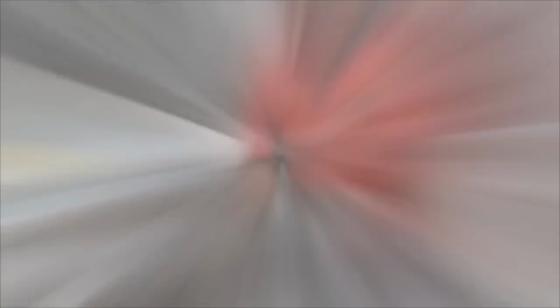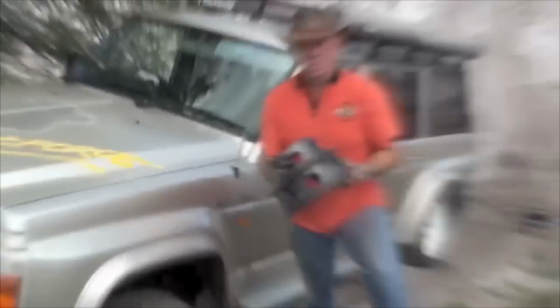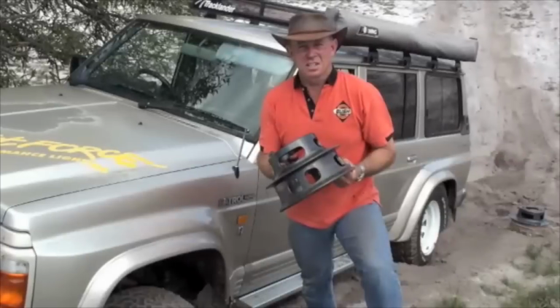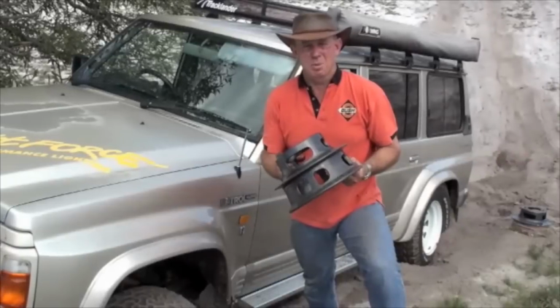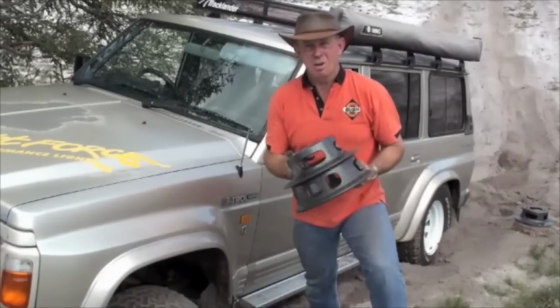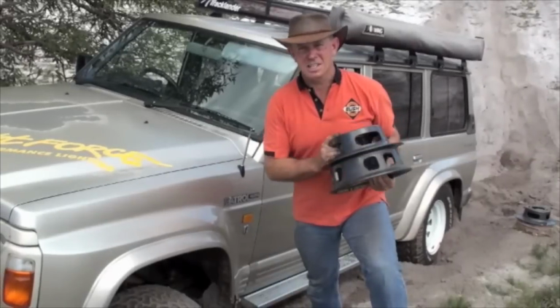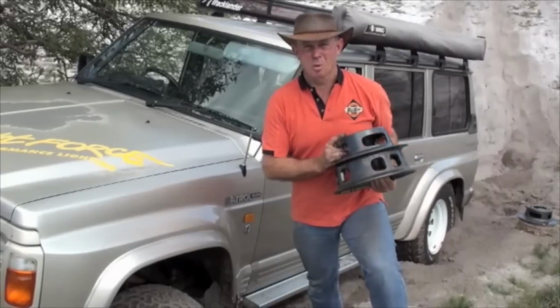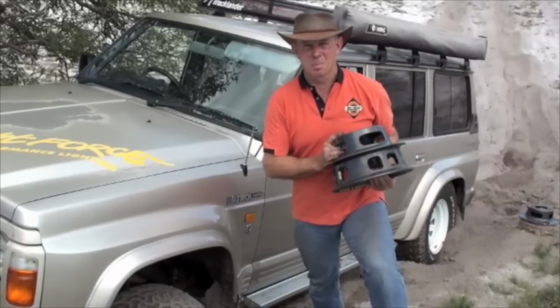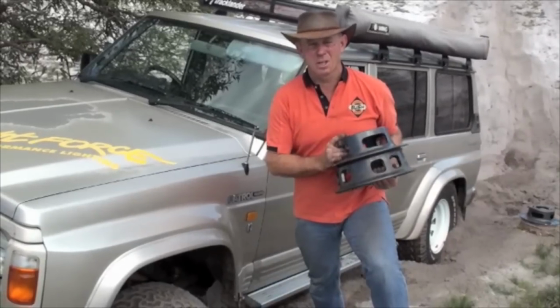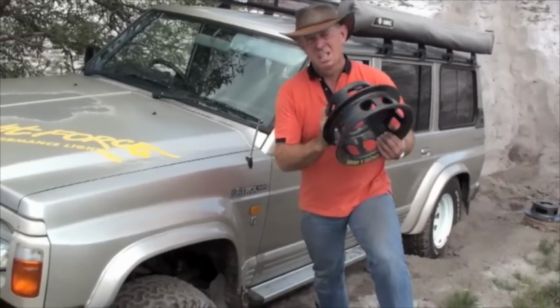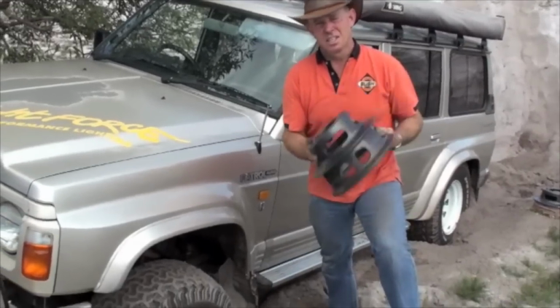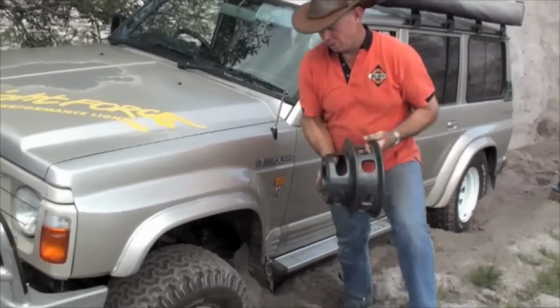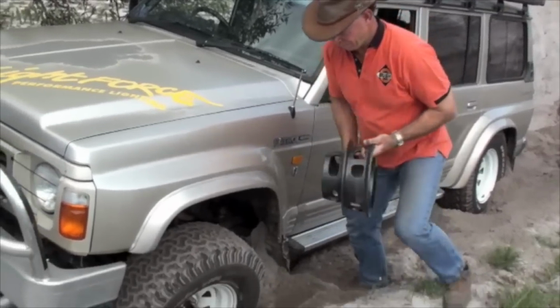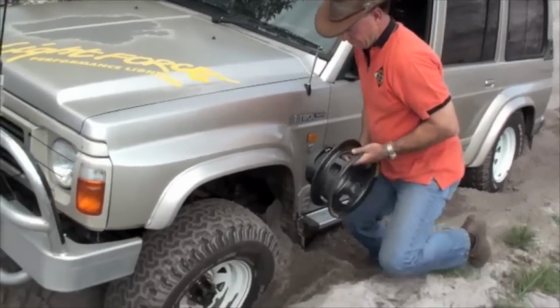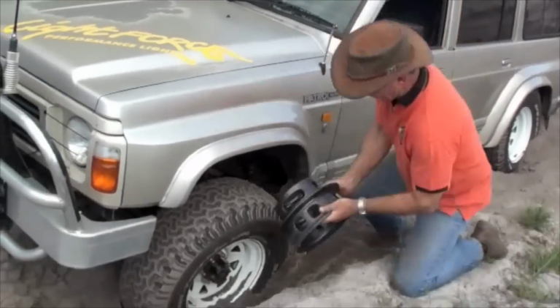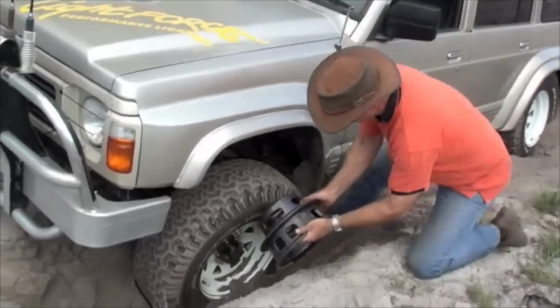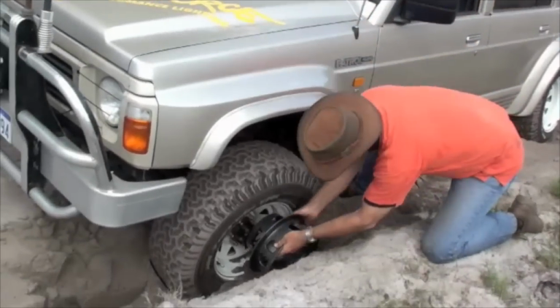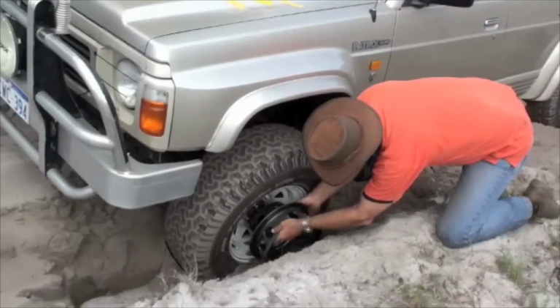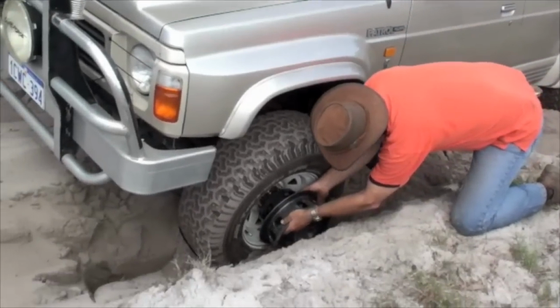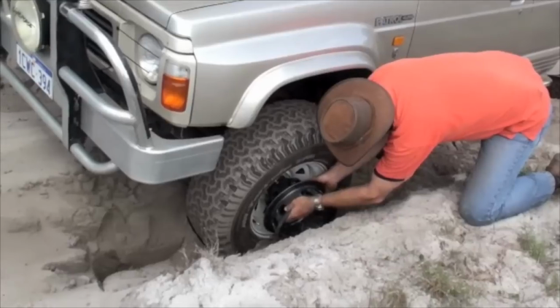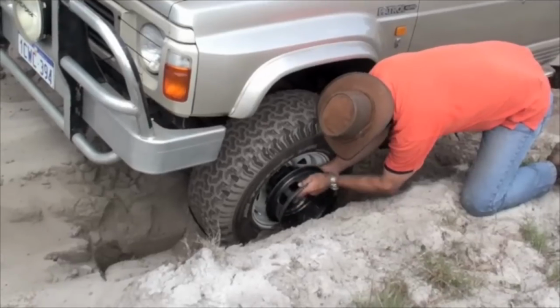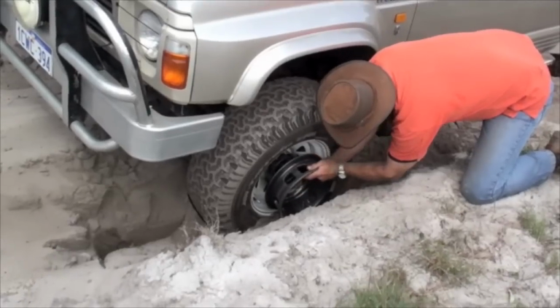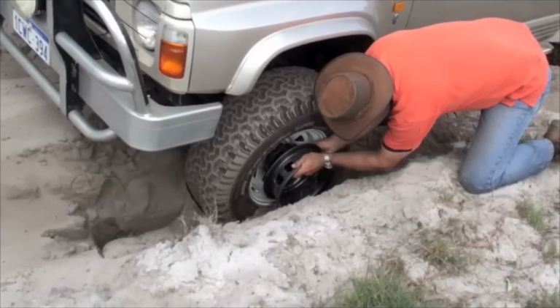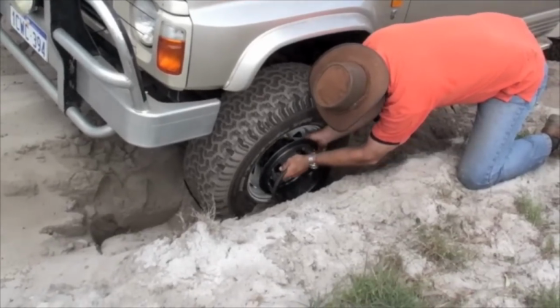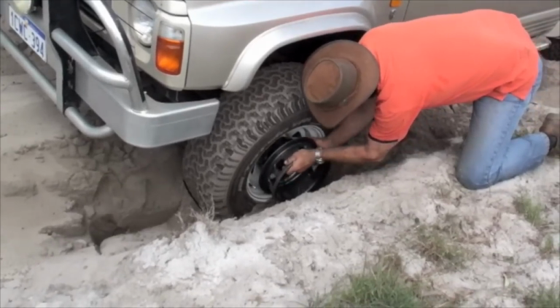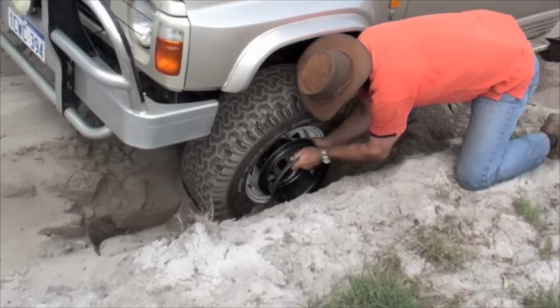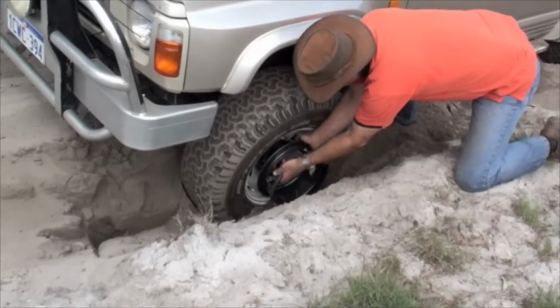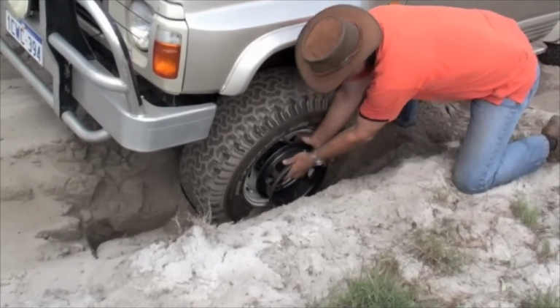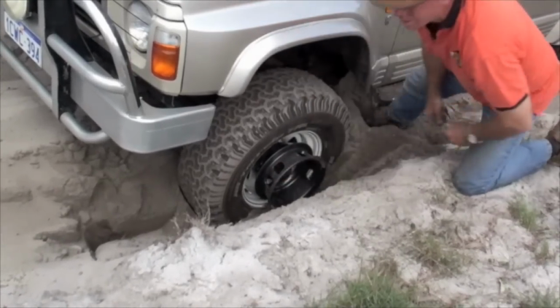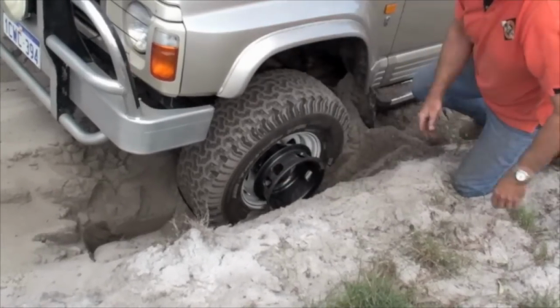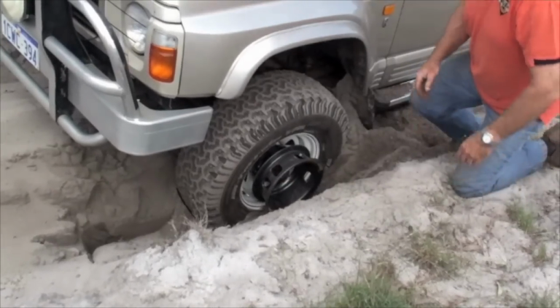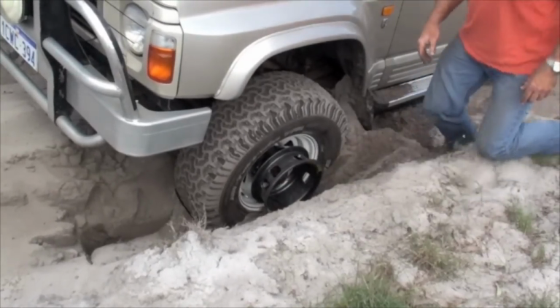You've seen these attached before. Last time it was to the back wheel, this time it's to the front wheels. Easy as pie.